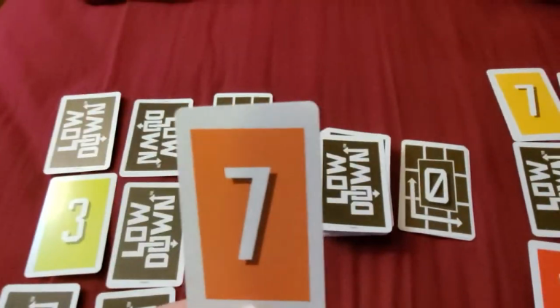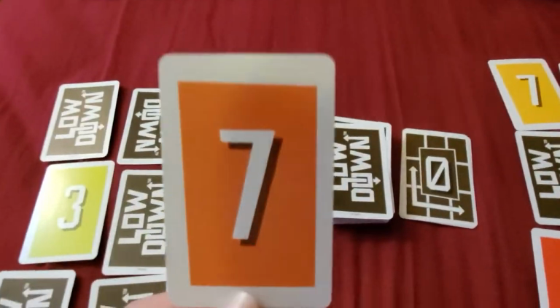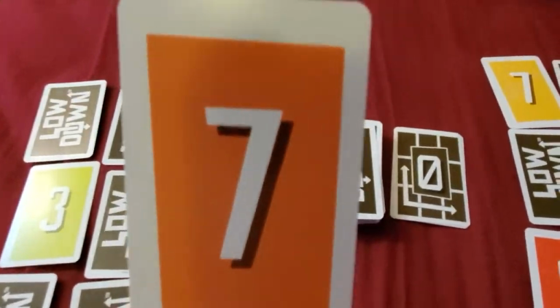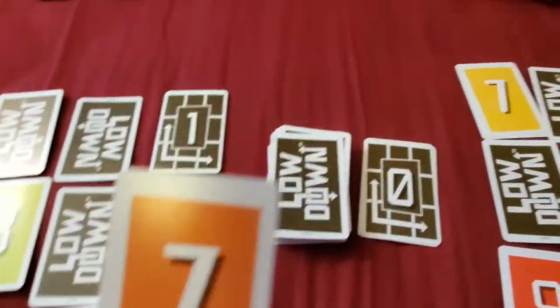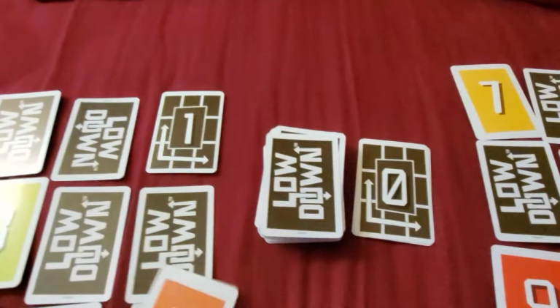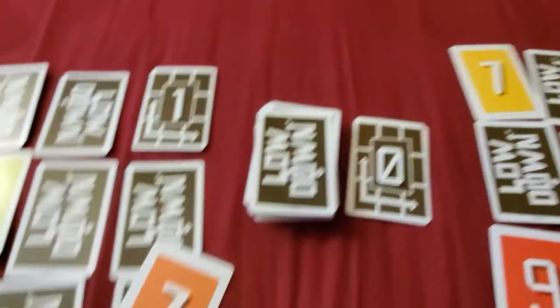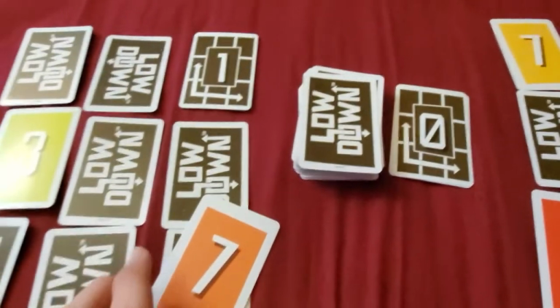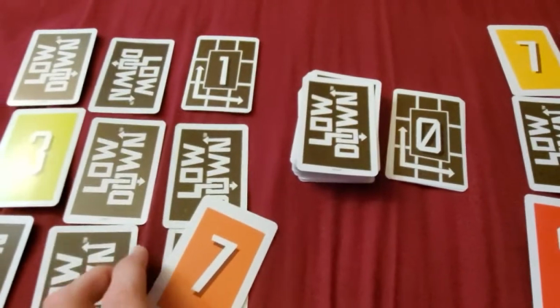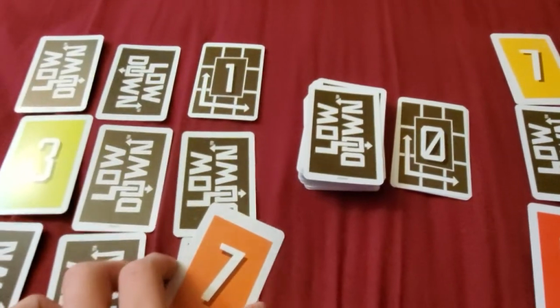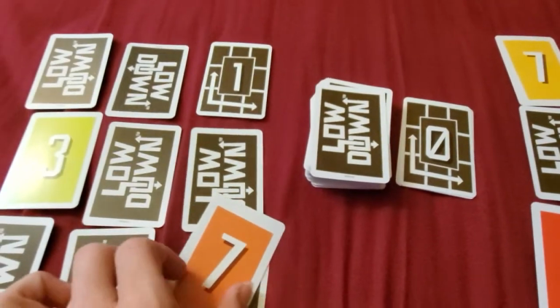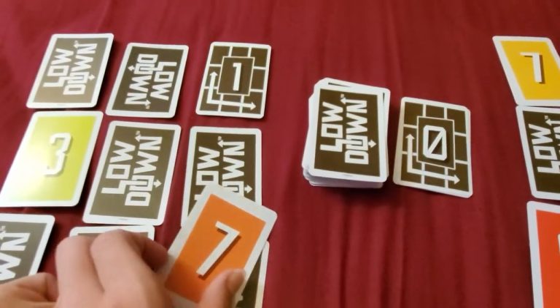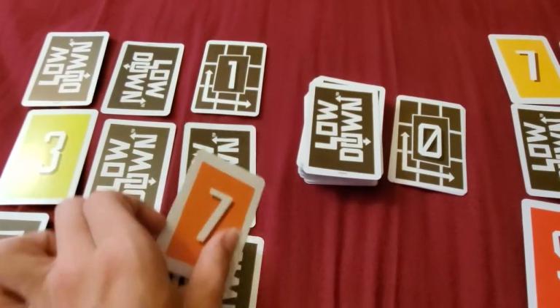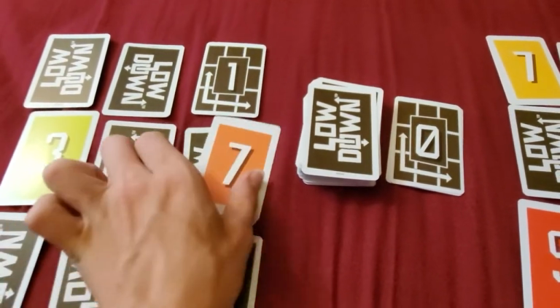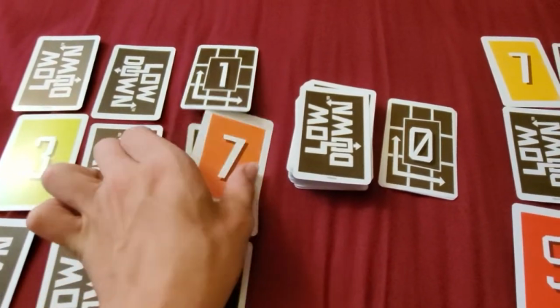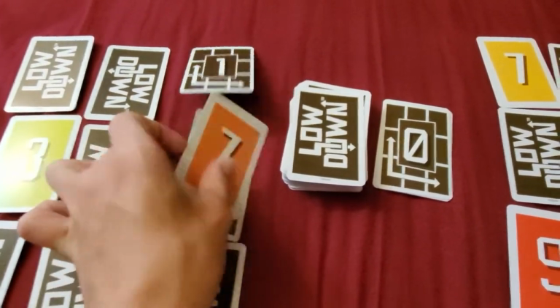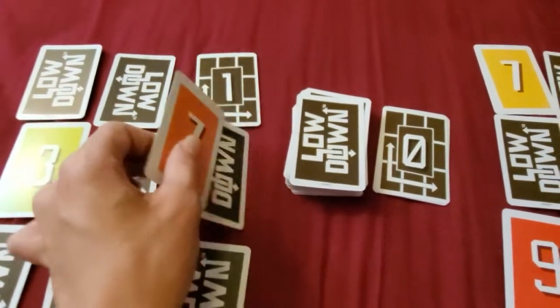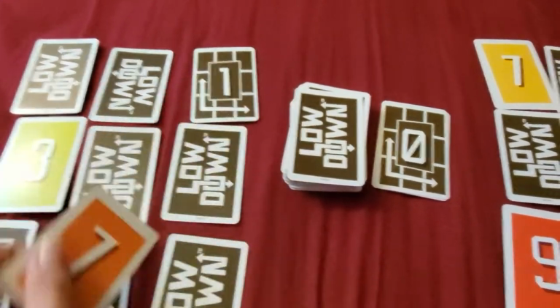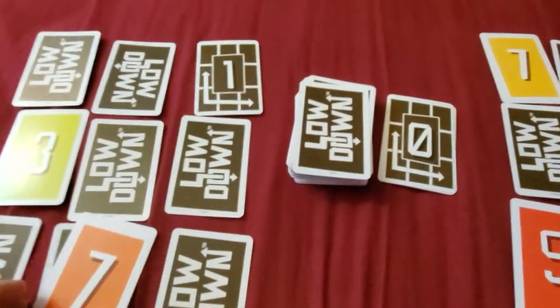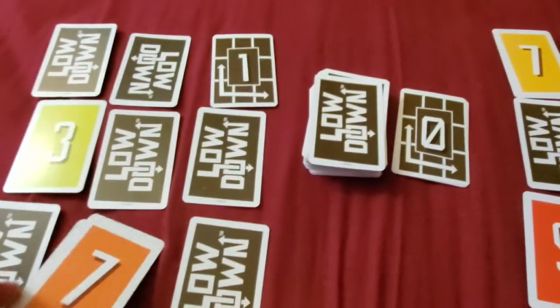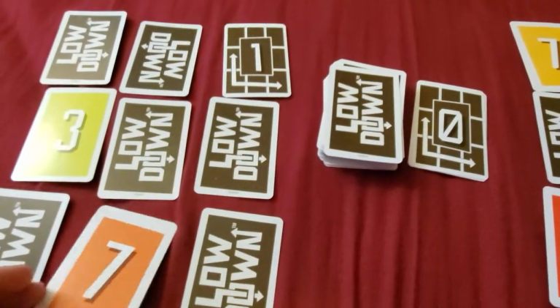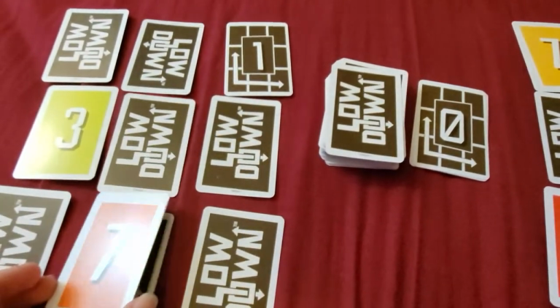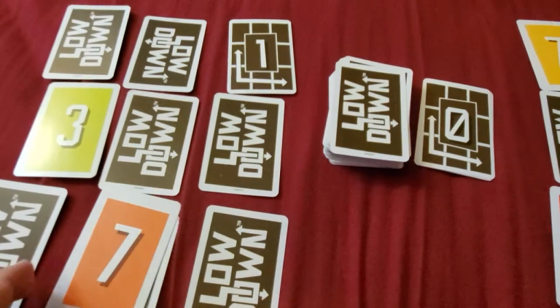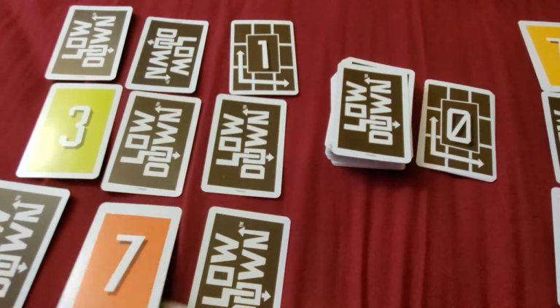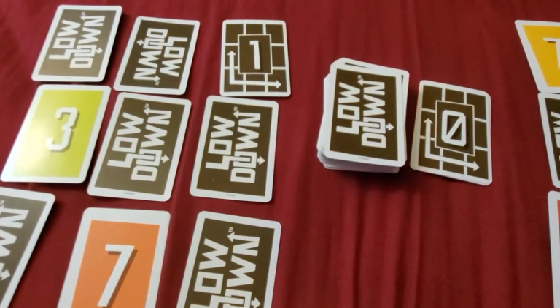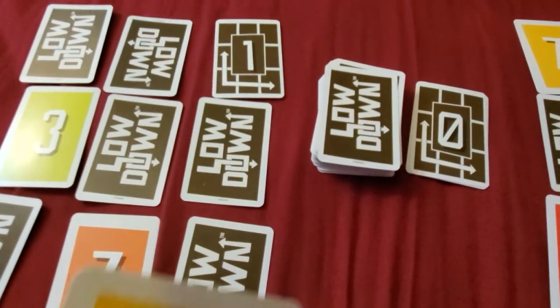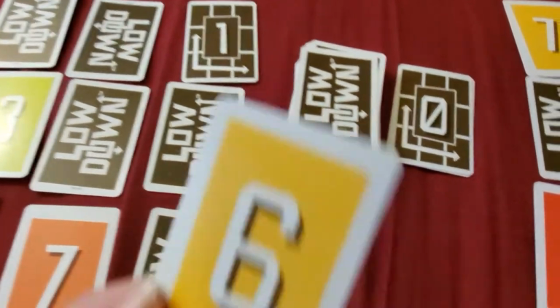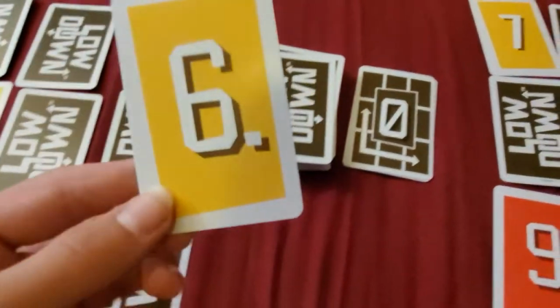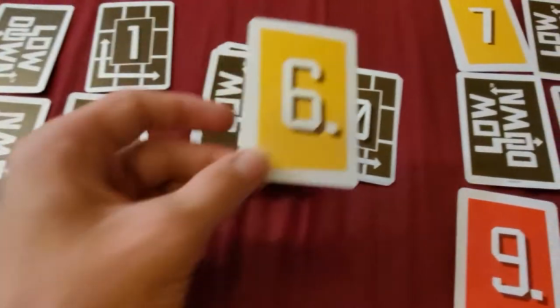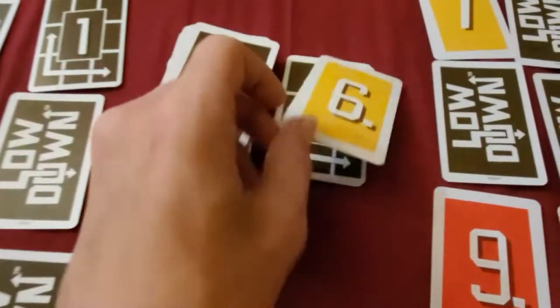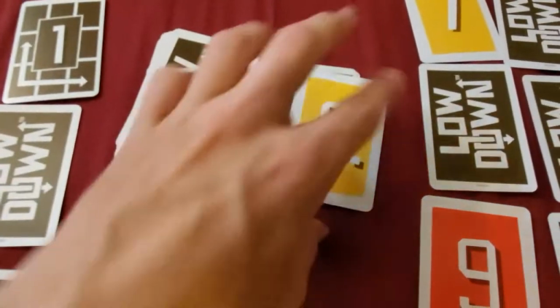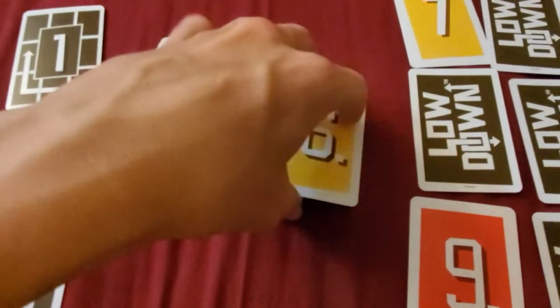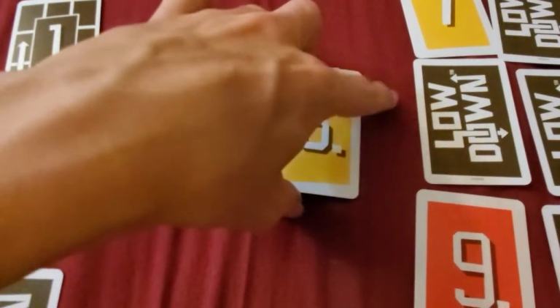He picks up the 7, puts it here. And then places a 6.